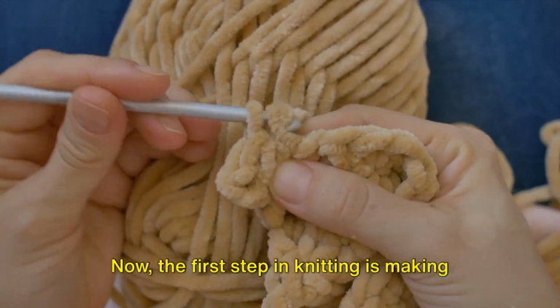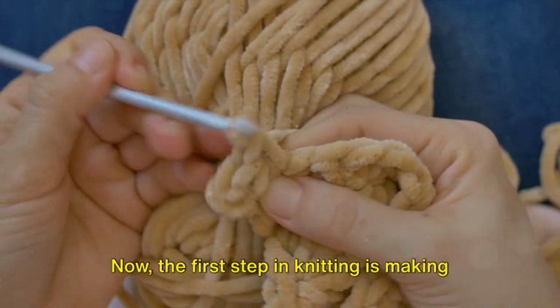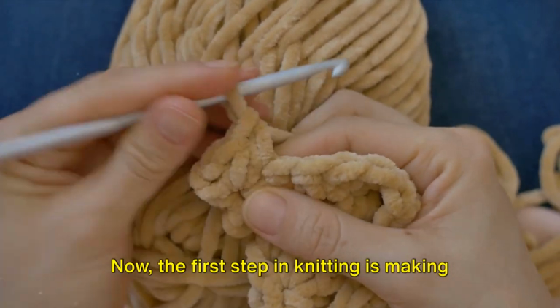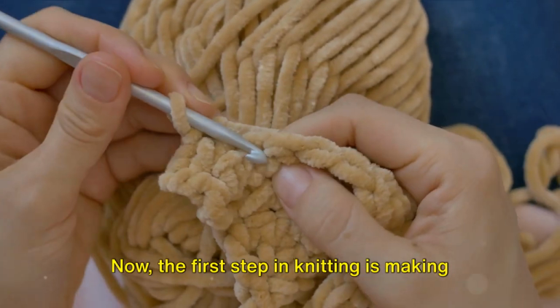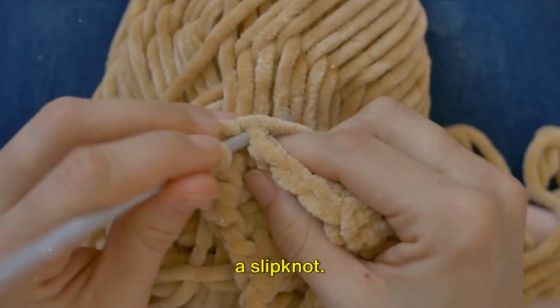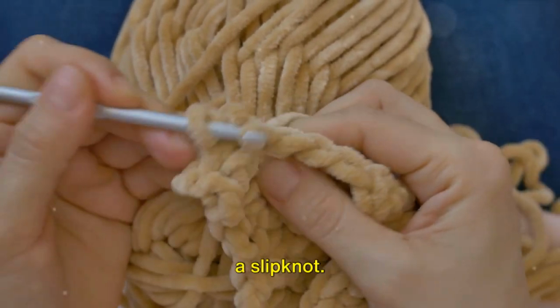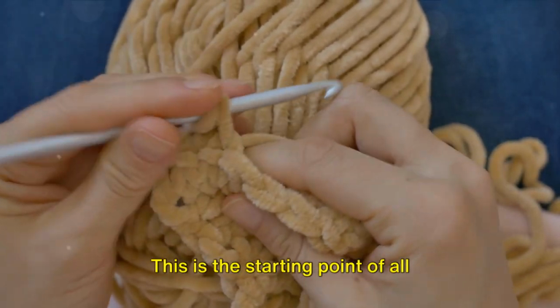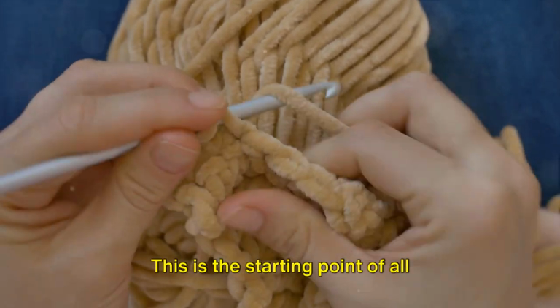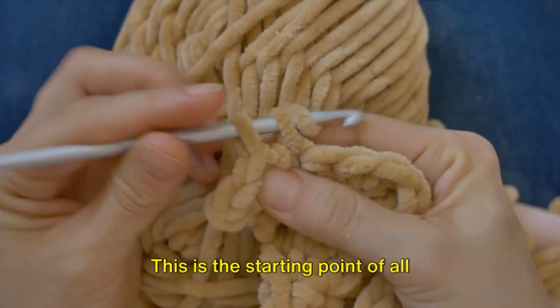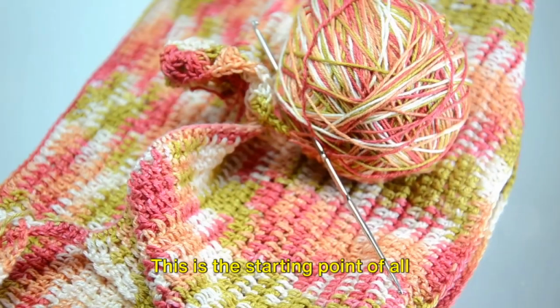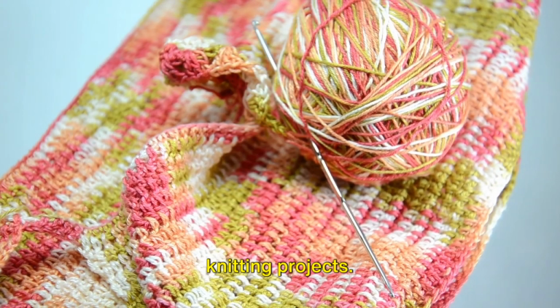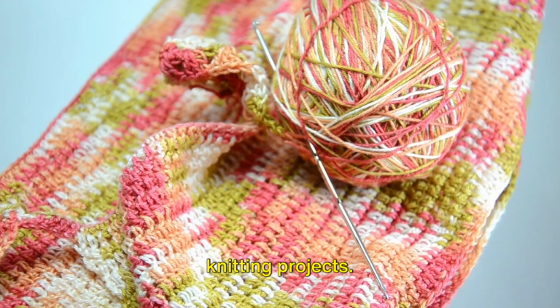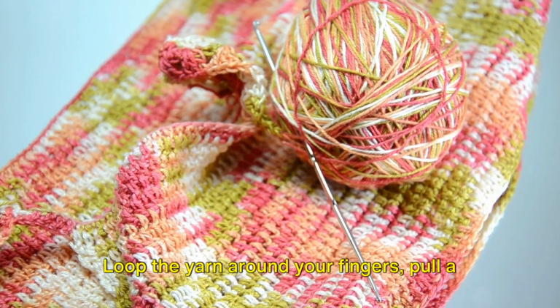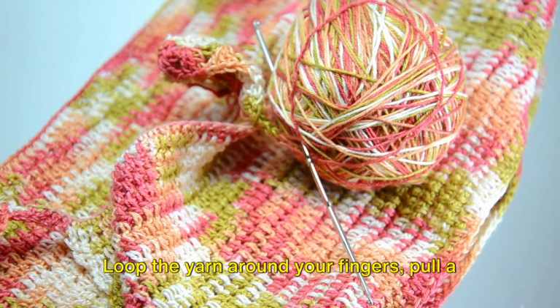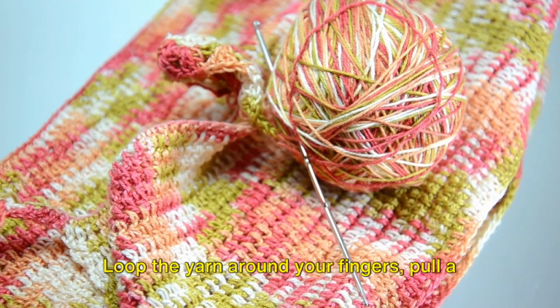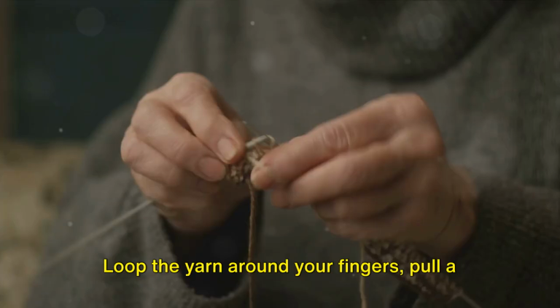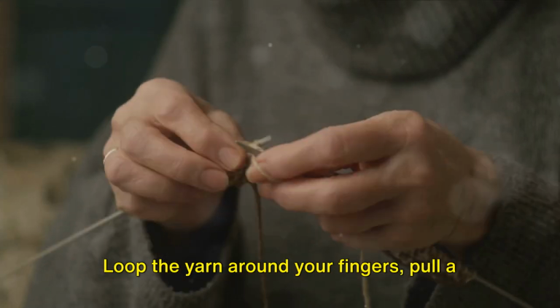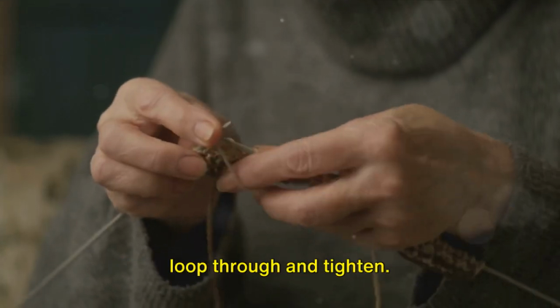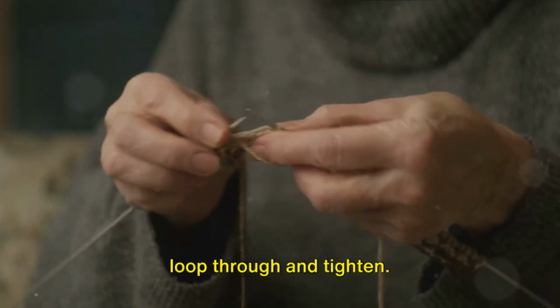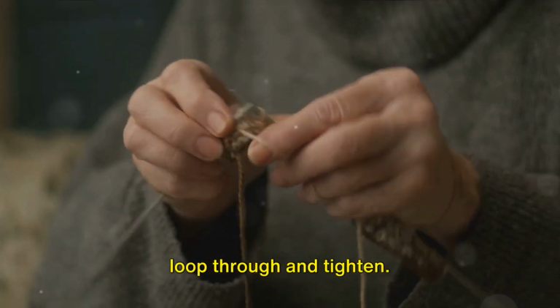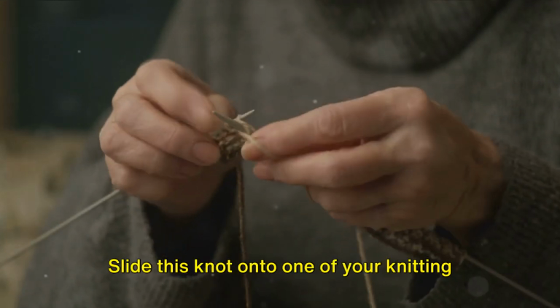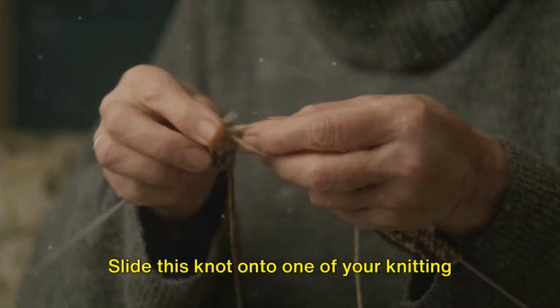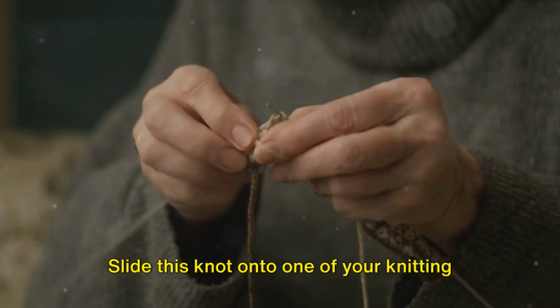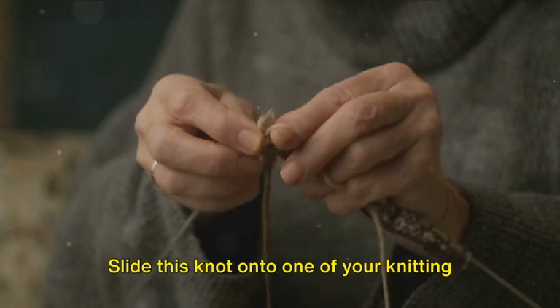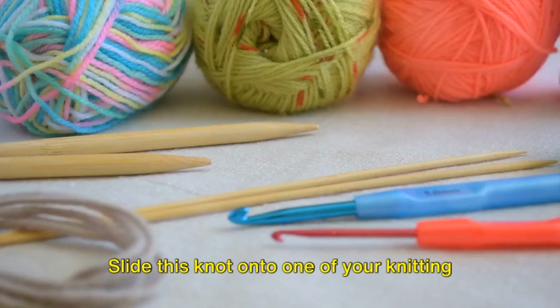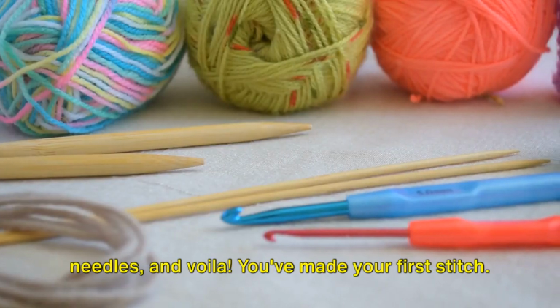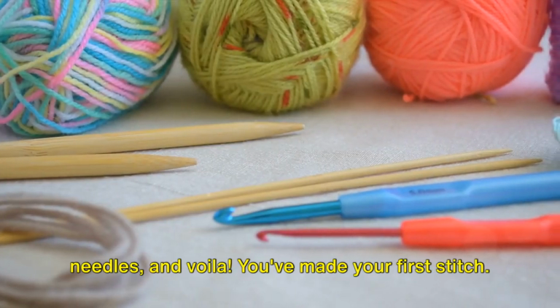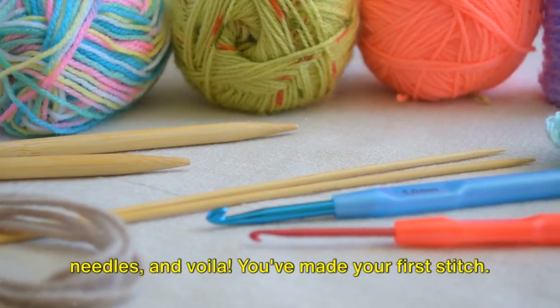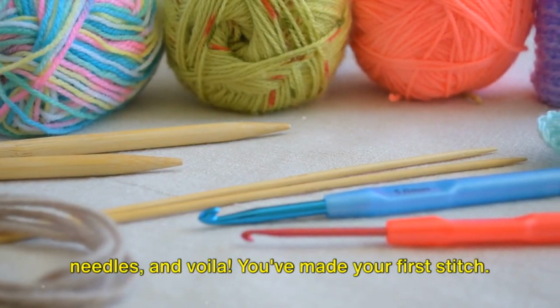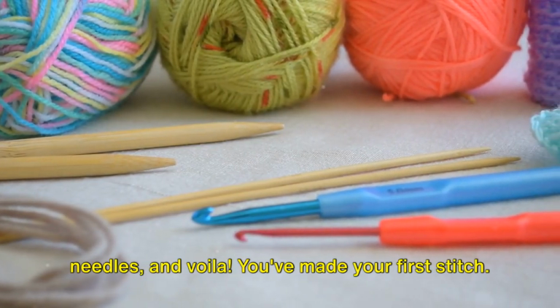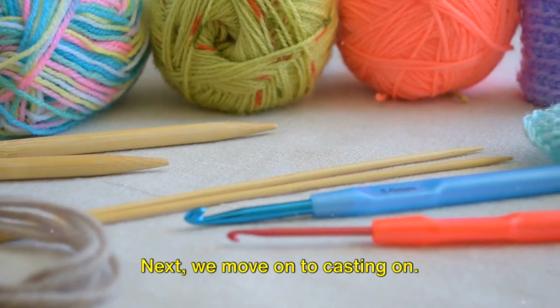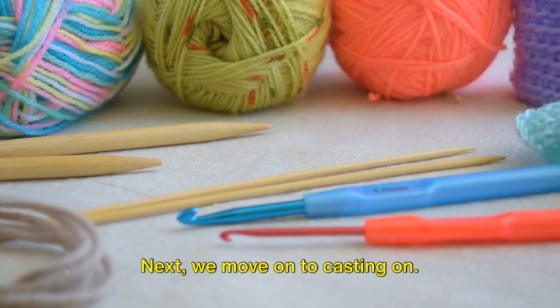Now the first step in knitting is making a slipknot. This is the starting point of all knitting projects. Loop the yarn around your fingers, pull a loop through and tighten. Slide this knot onto one of your knitting needles and voila, you've made your first stitch.